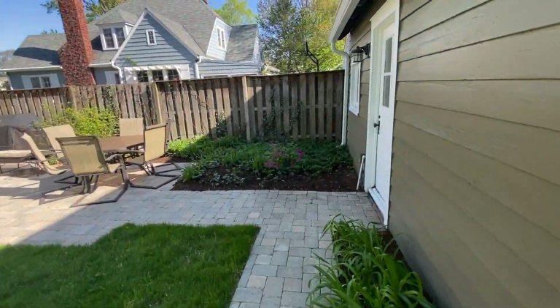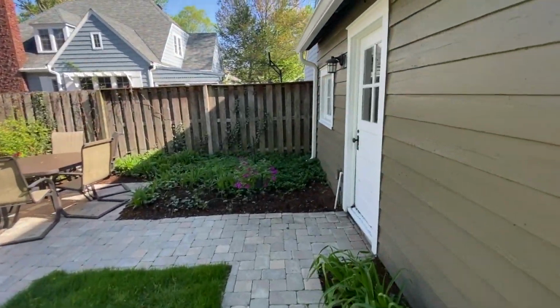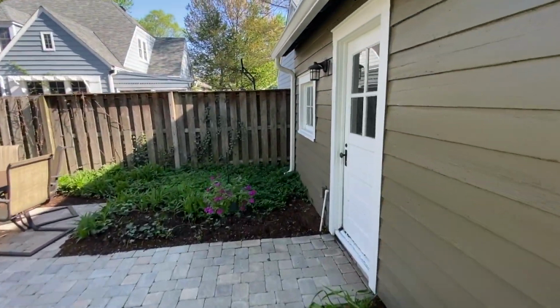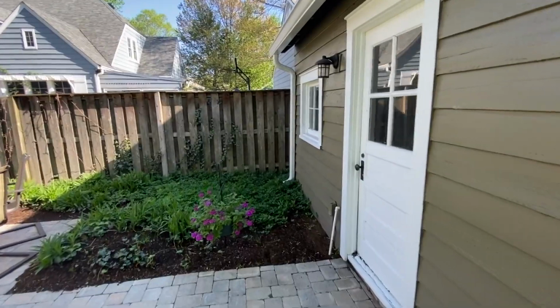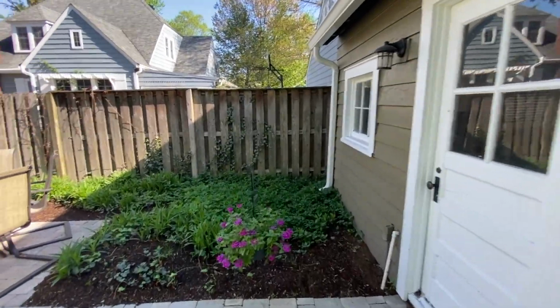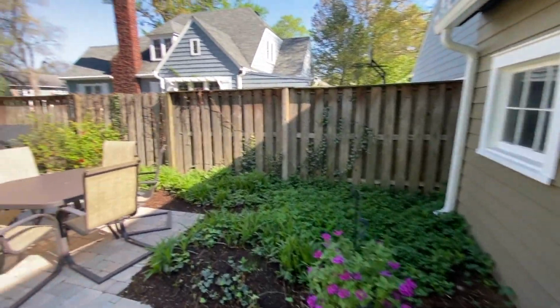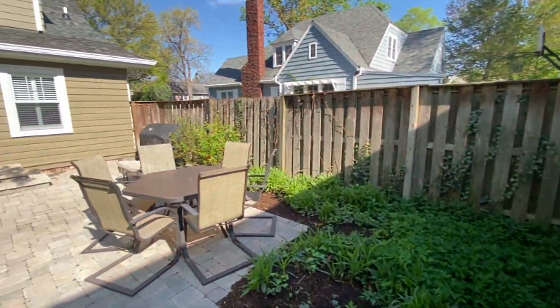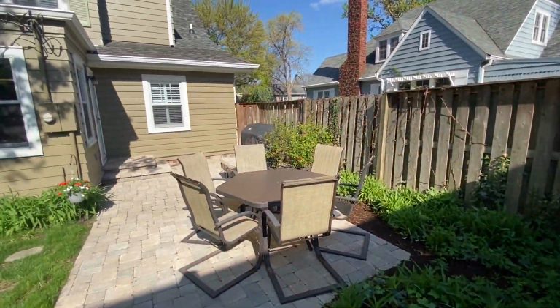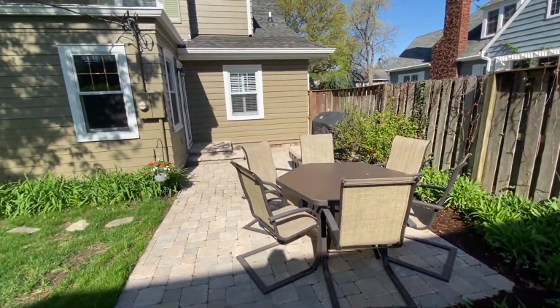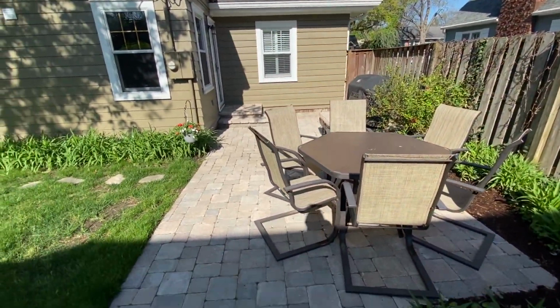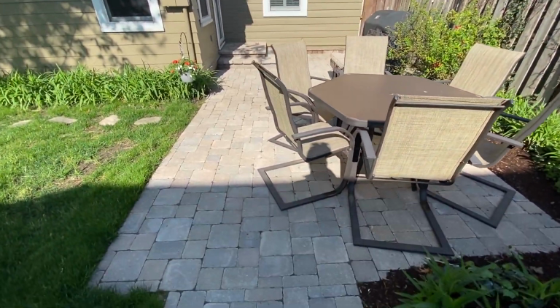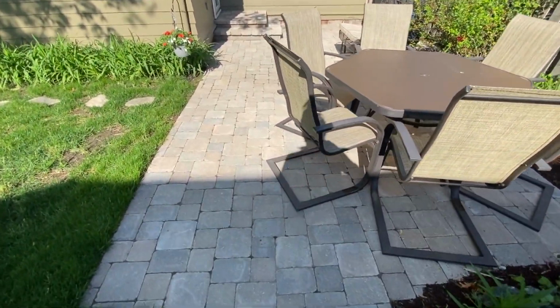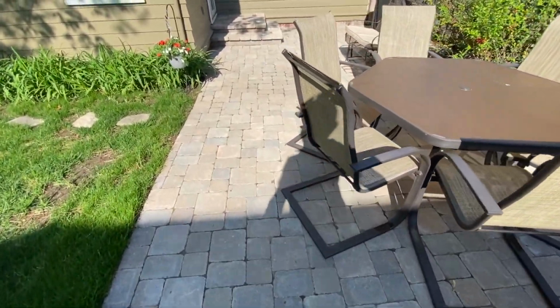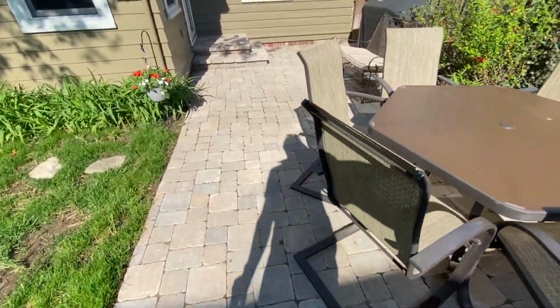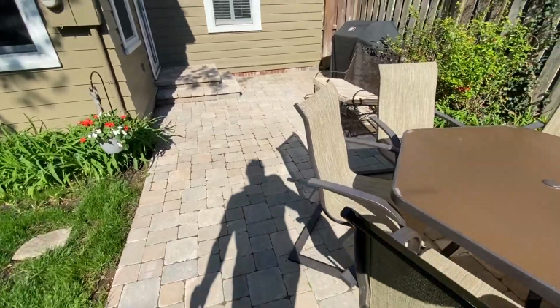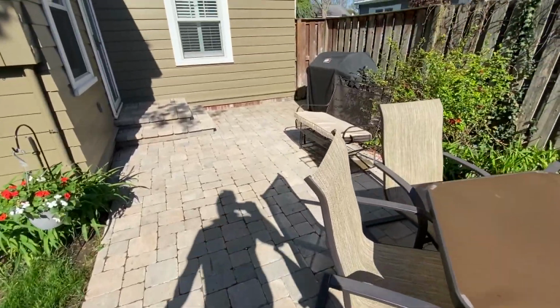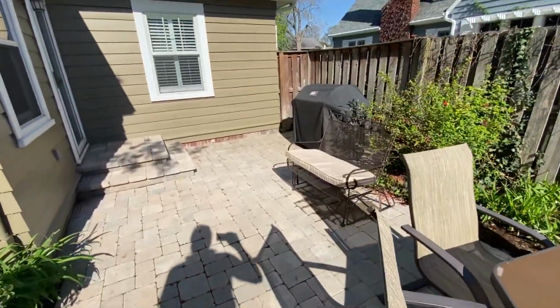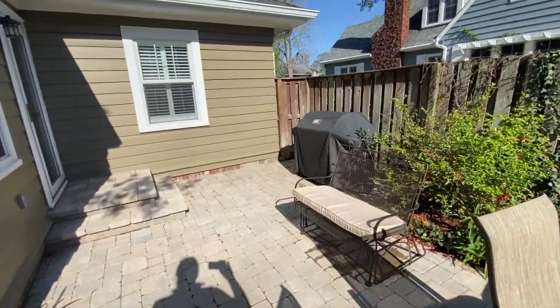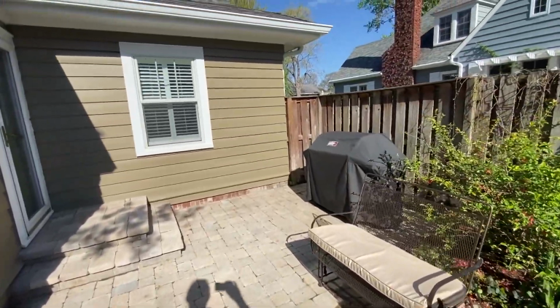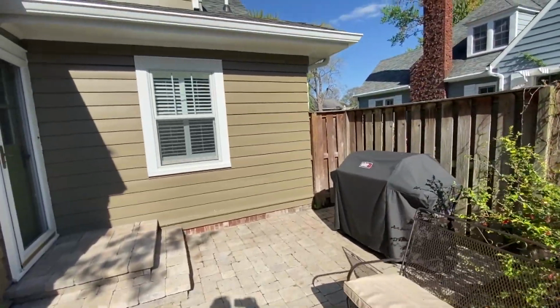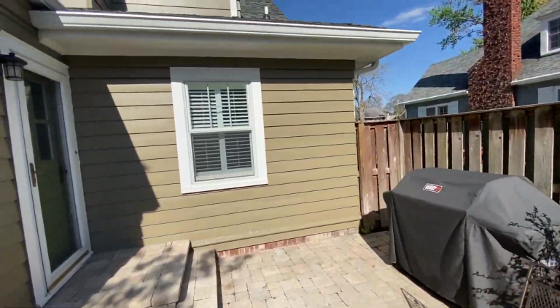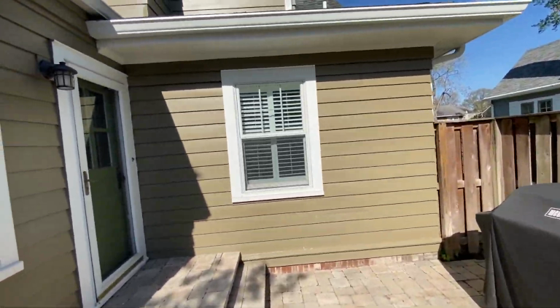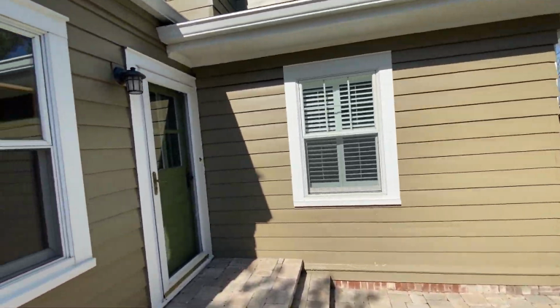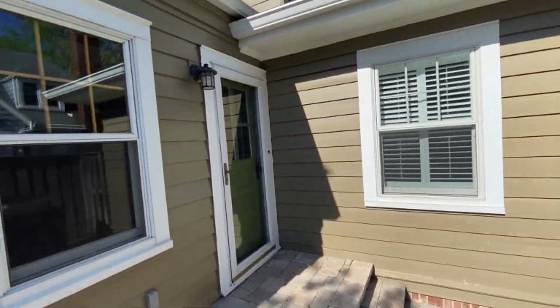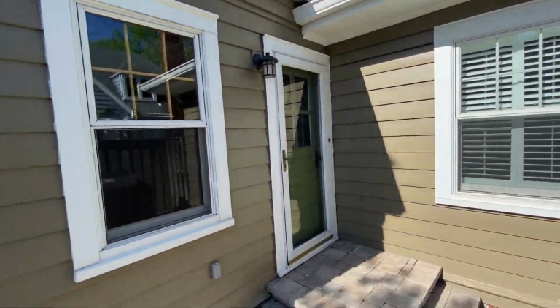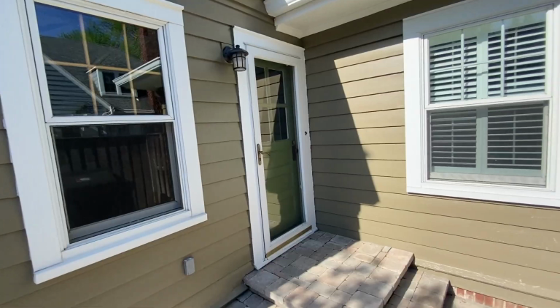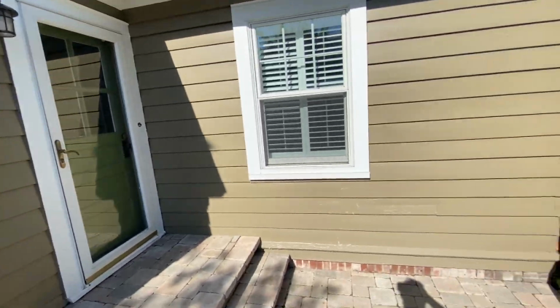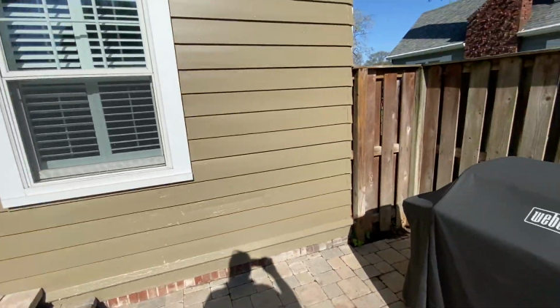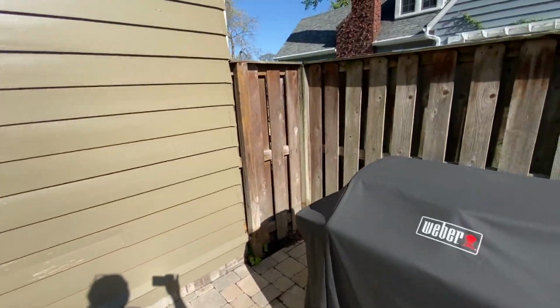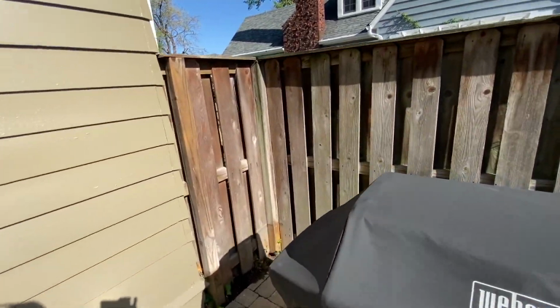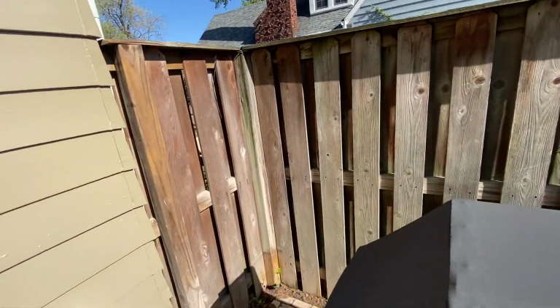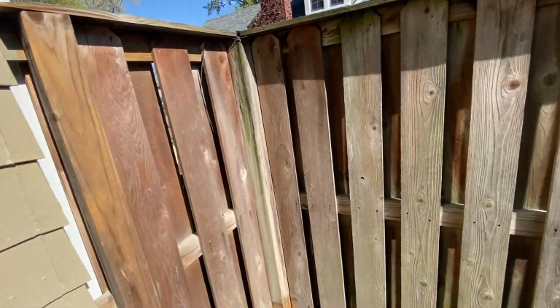This is the rear patio area. This is the rear entry. I'll peek over this fence too and see what's there.